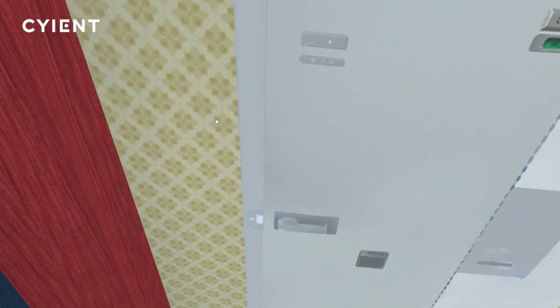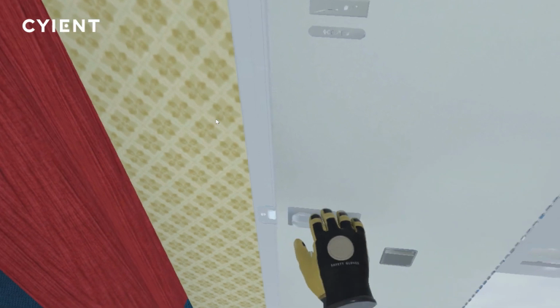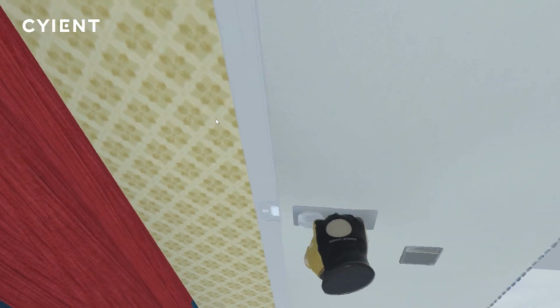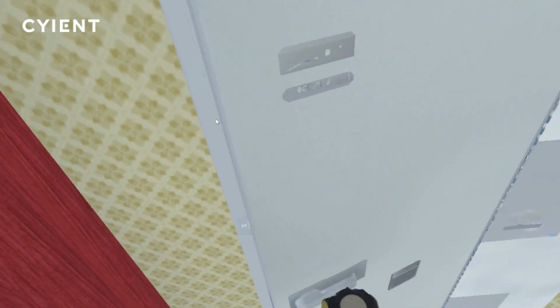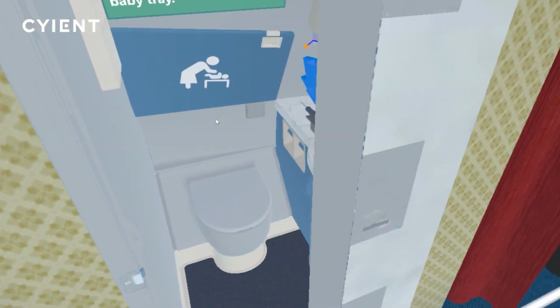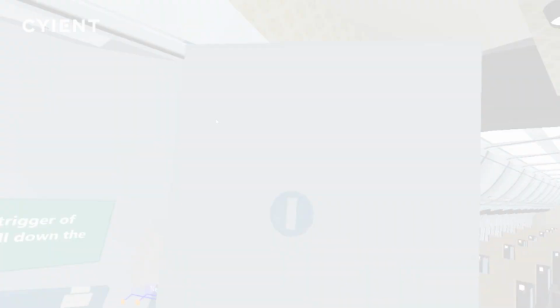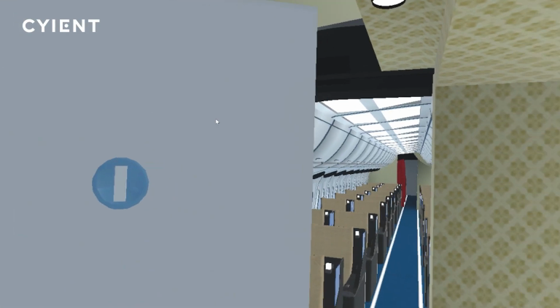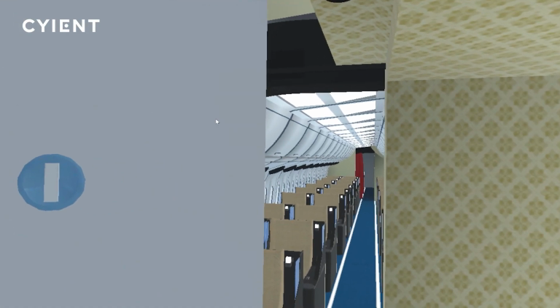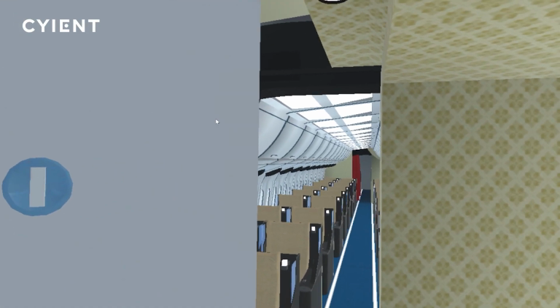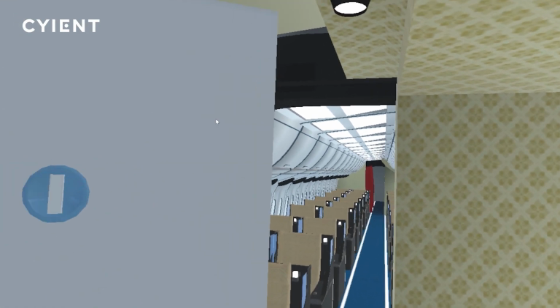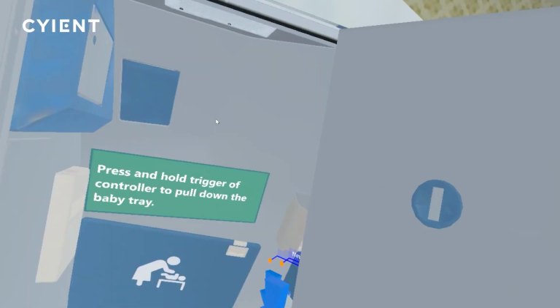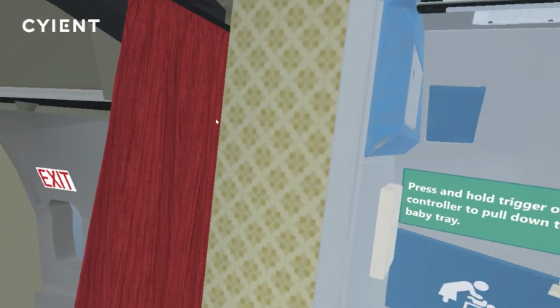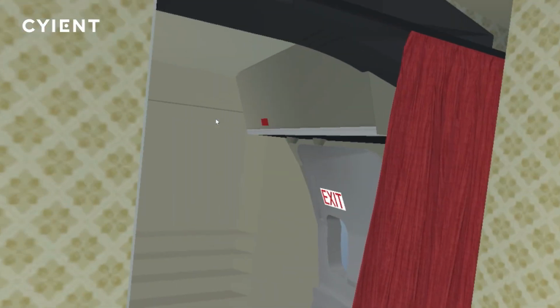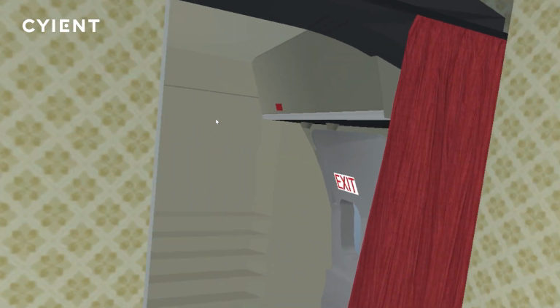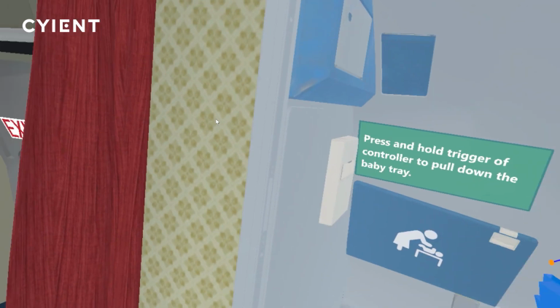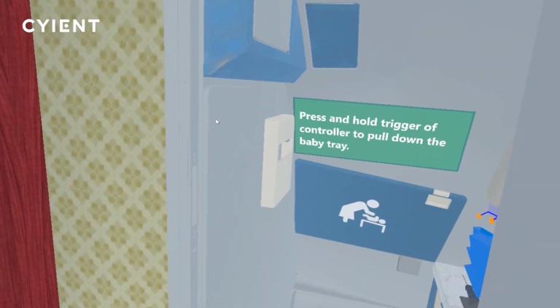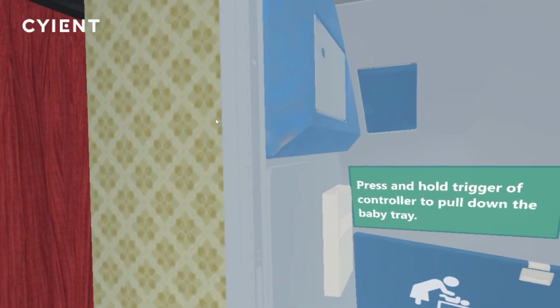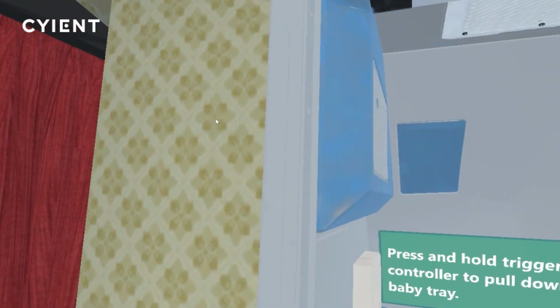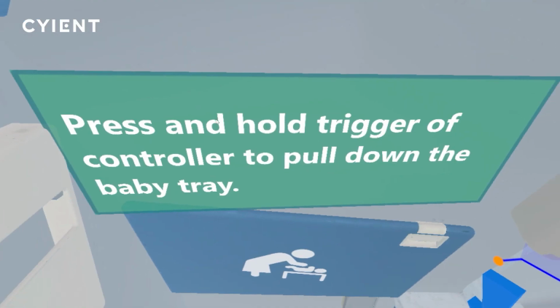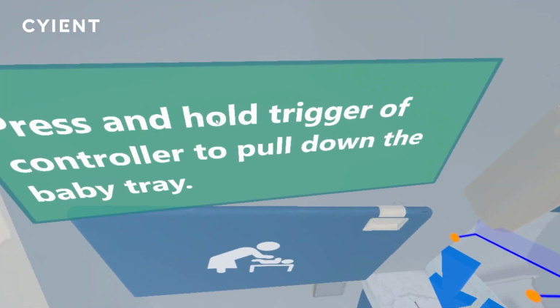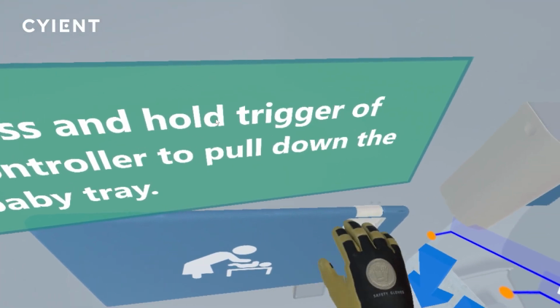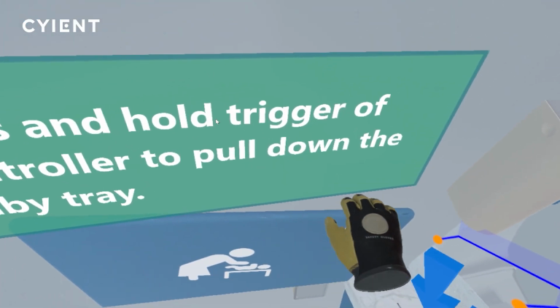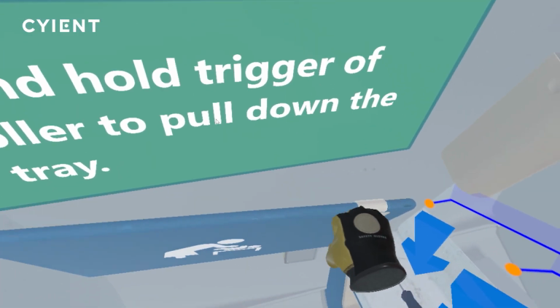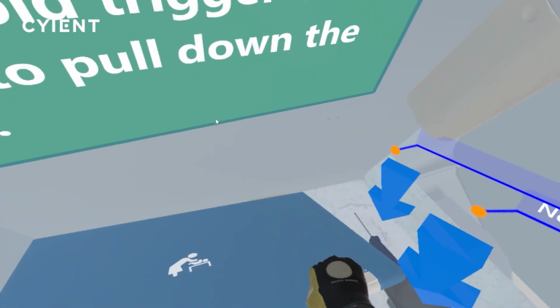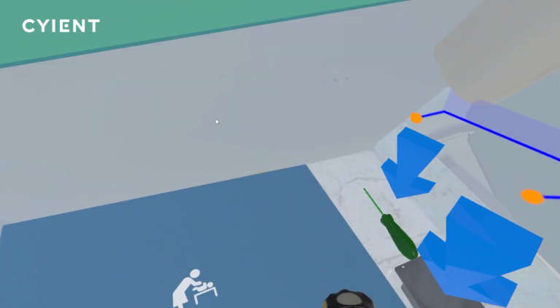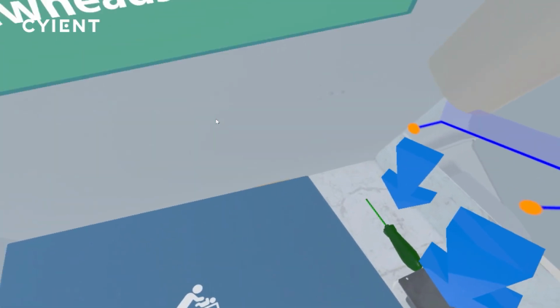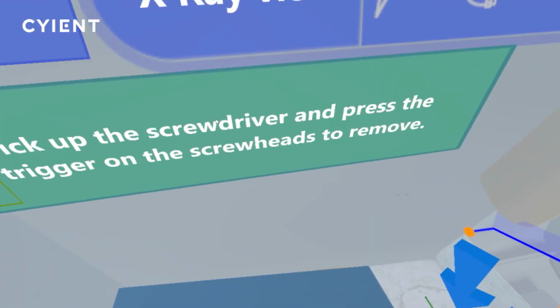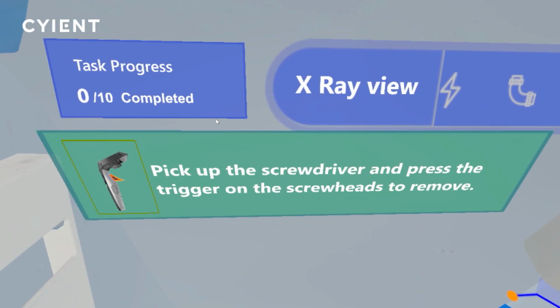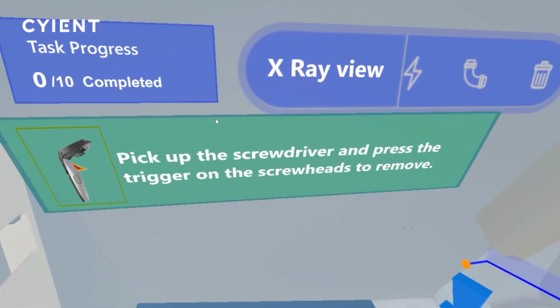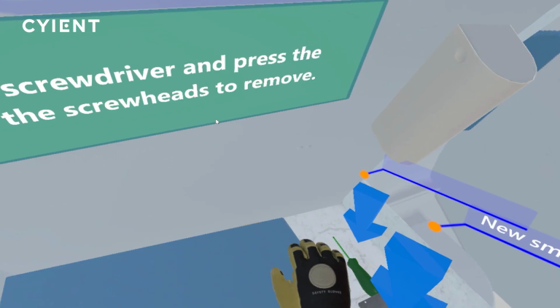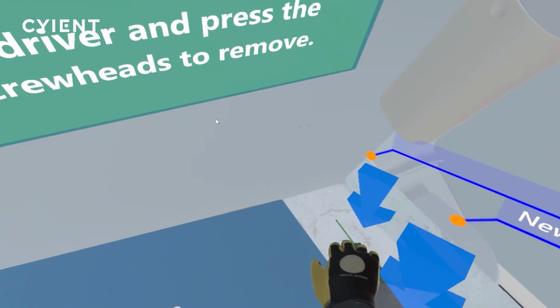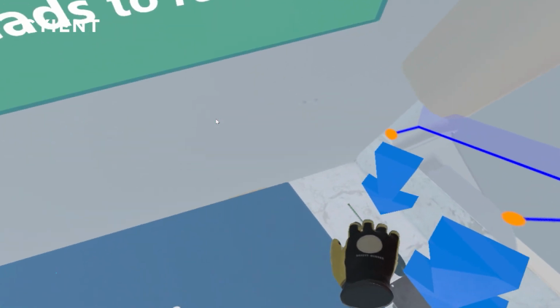Look through the cabin to locate the lavatory. Once there, a set of tasks will guide you to replace the smoke detector located in the ceiling. Utilize the baby tray as a work surface during the repair process.